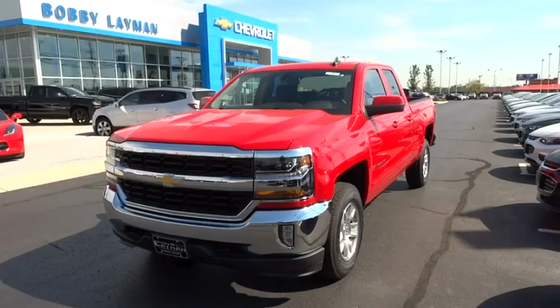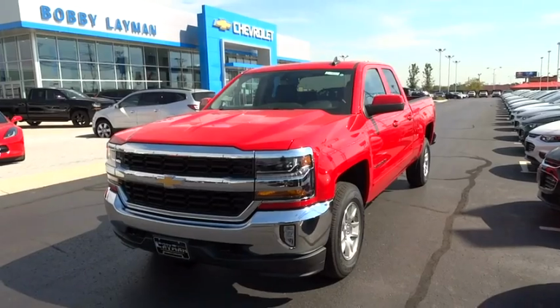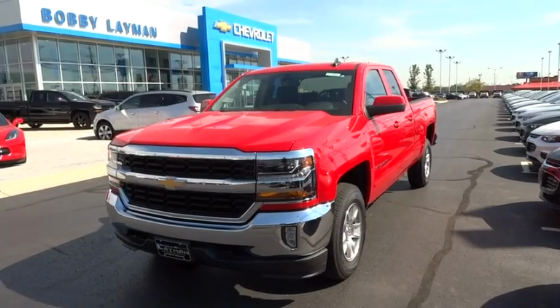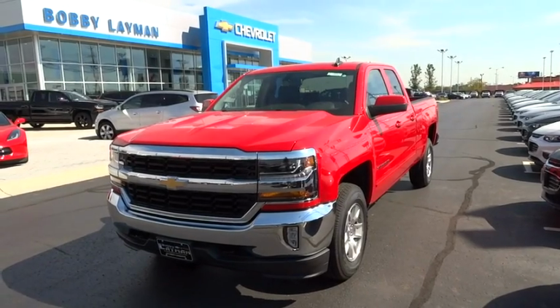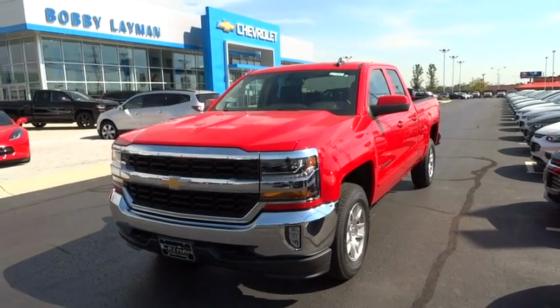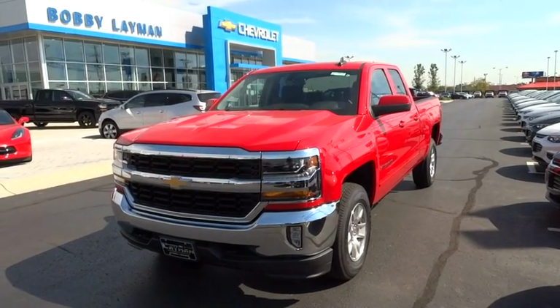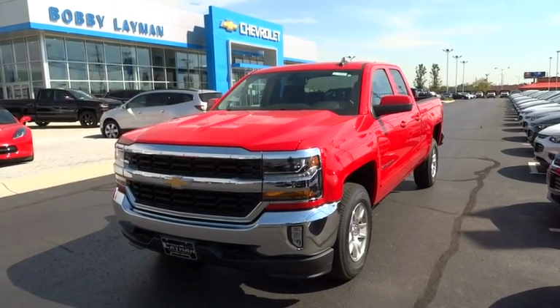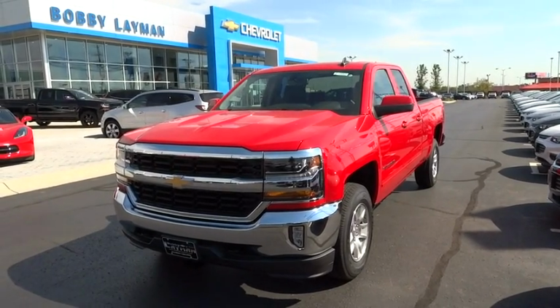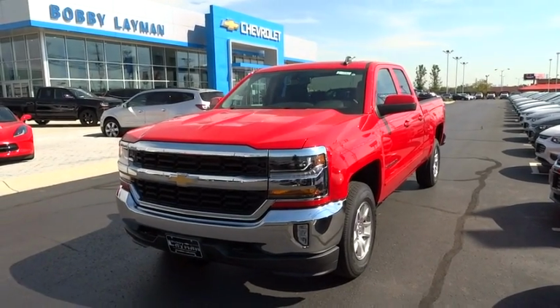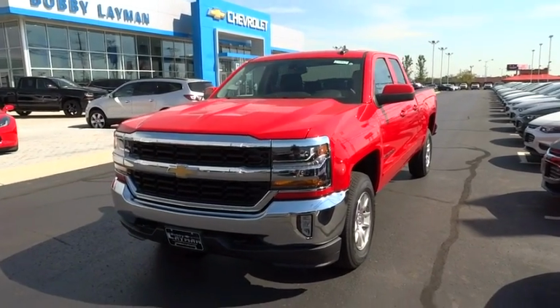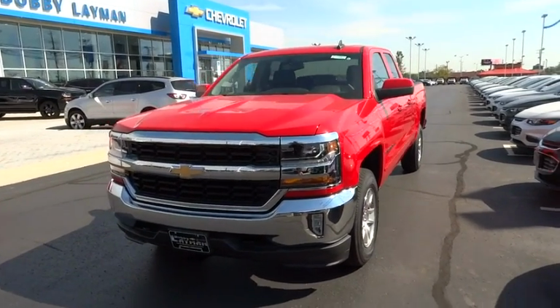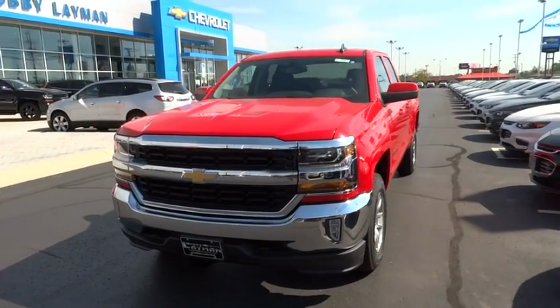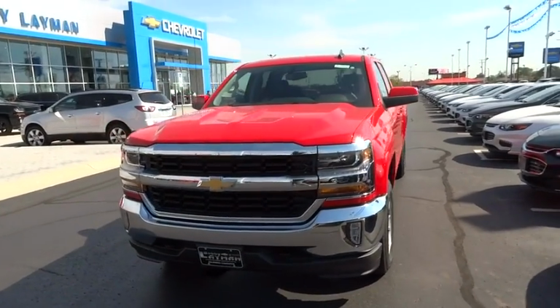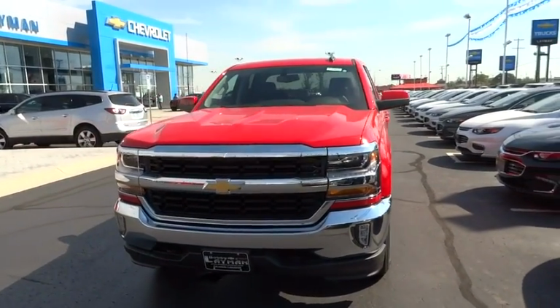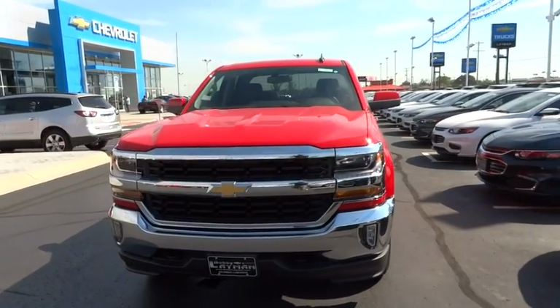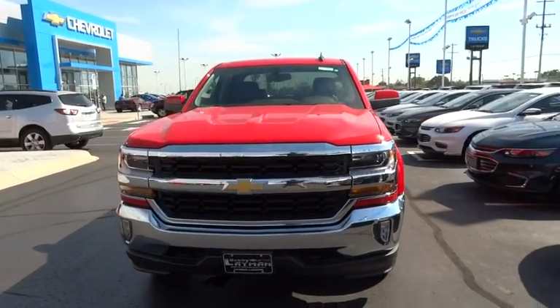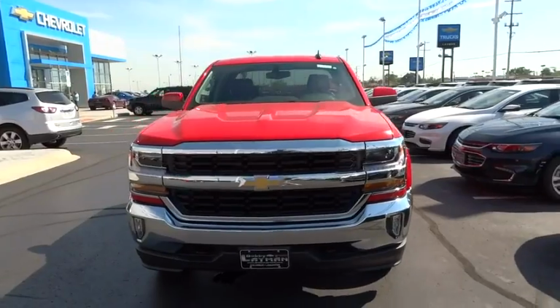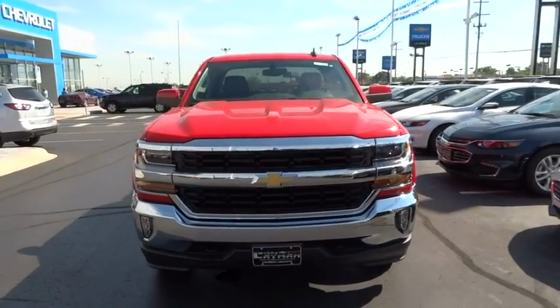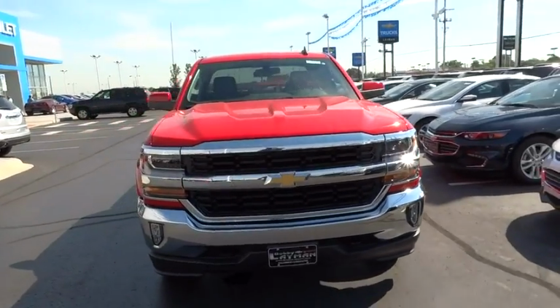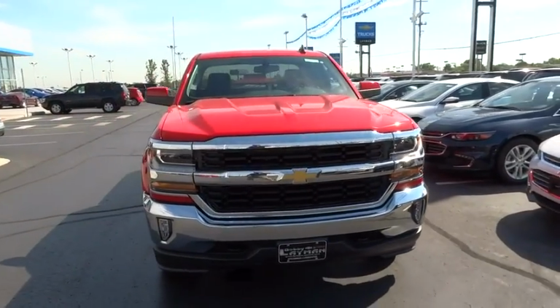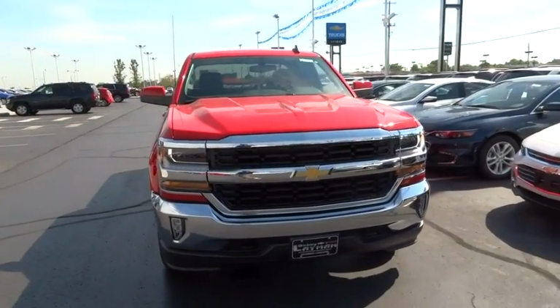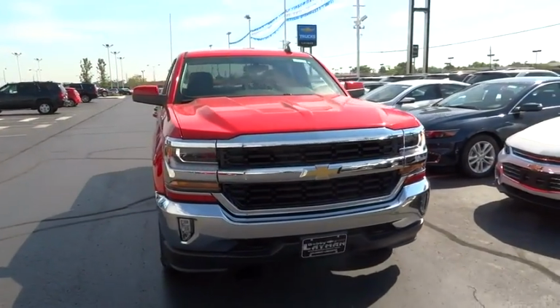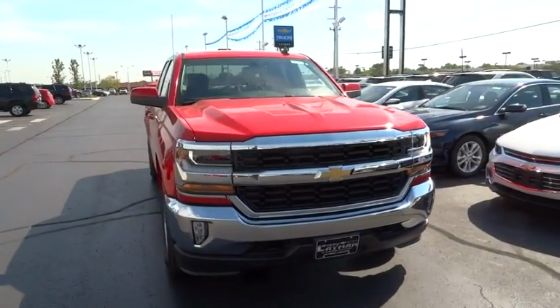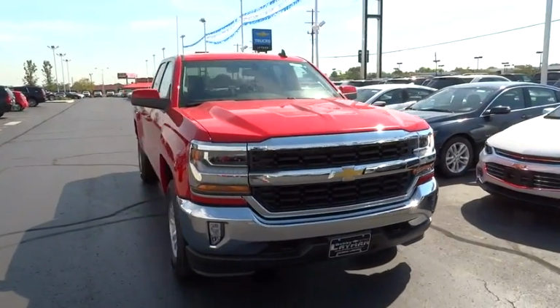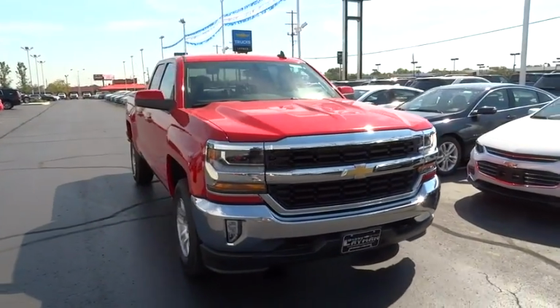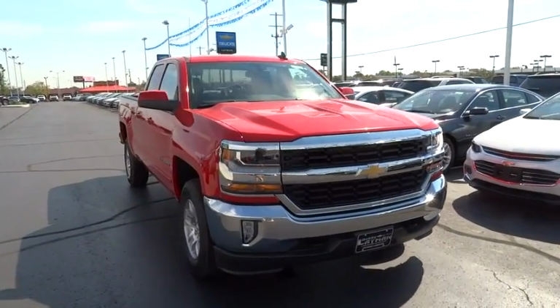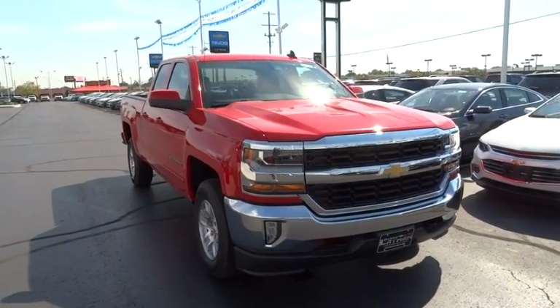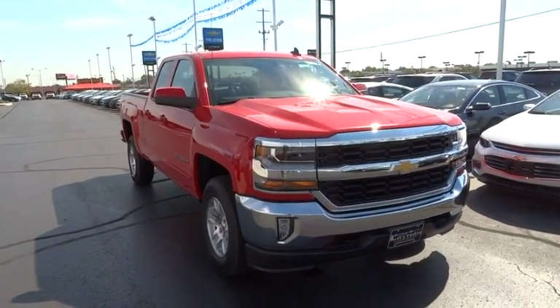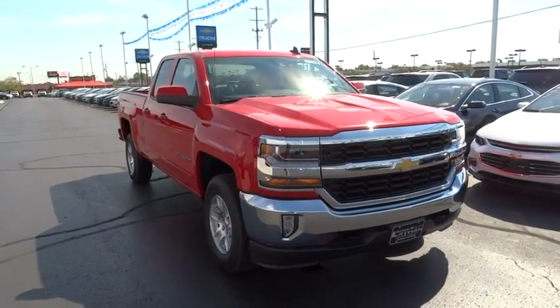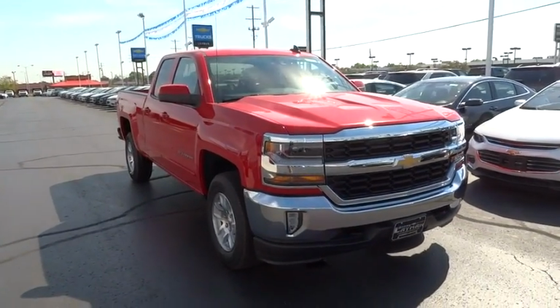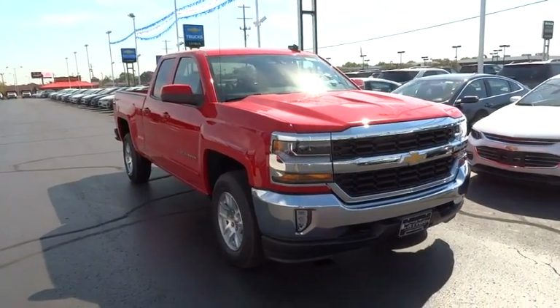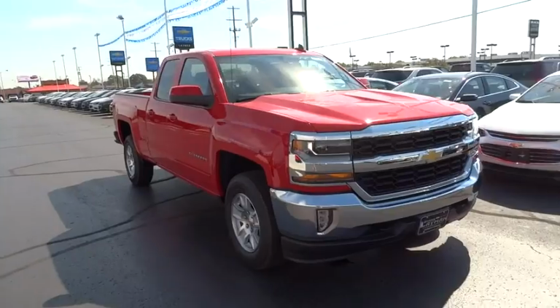The 2016 Chevrolet Silverado 1500. This vehicle has less than 100 miles. Here are some of this vehicle's great options.